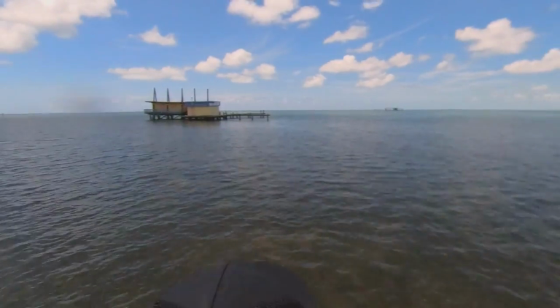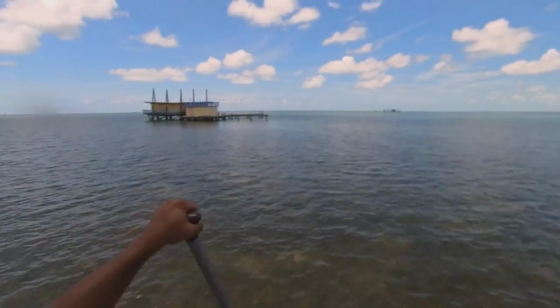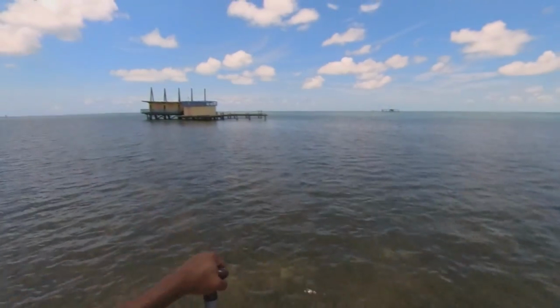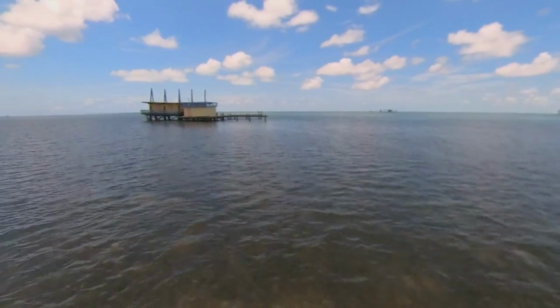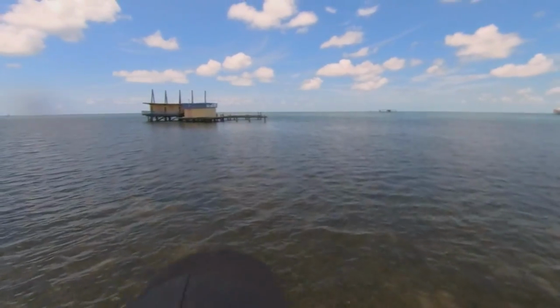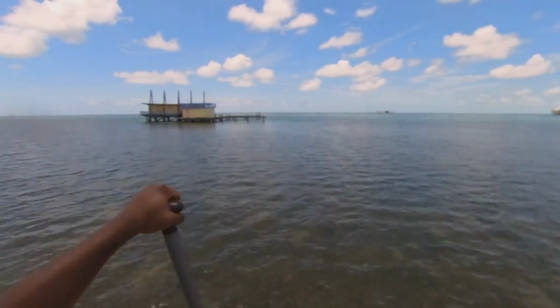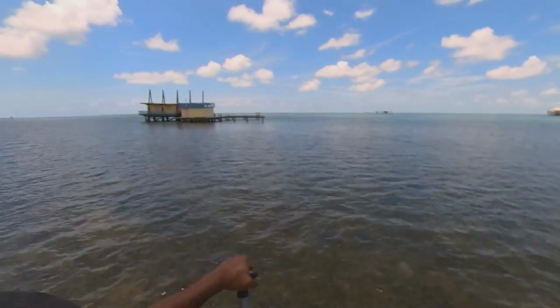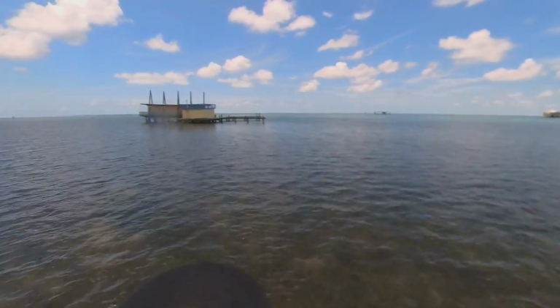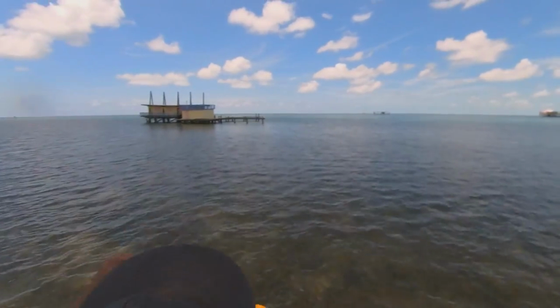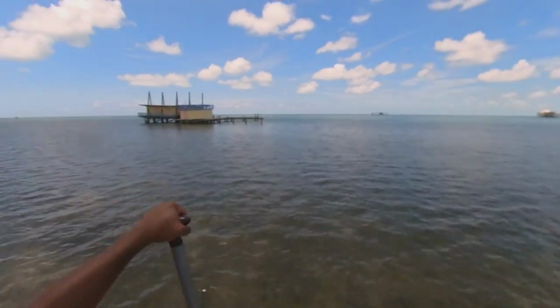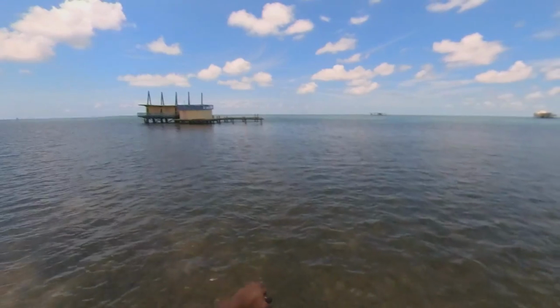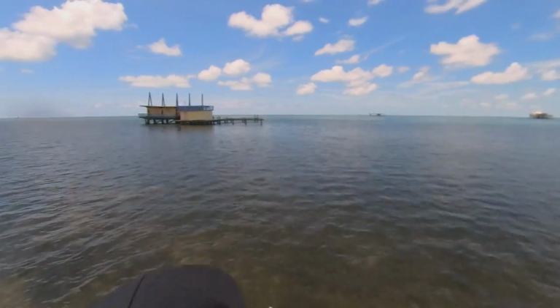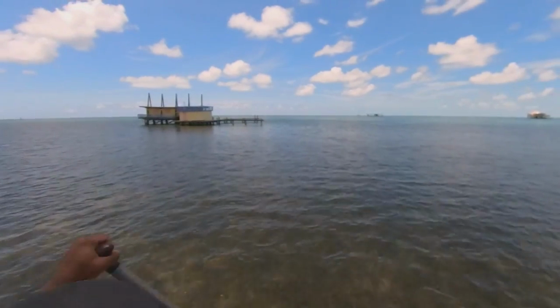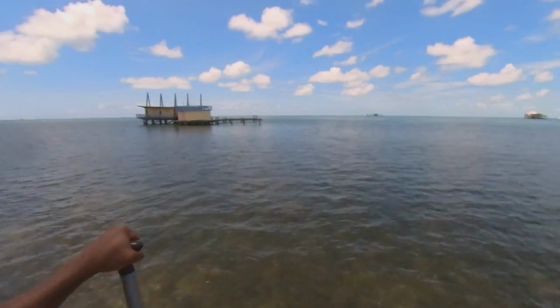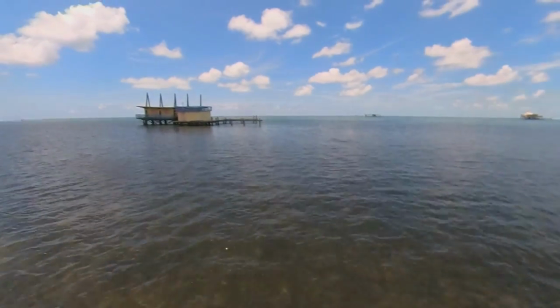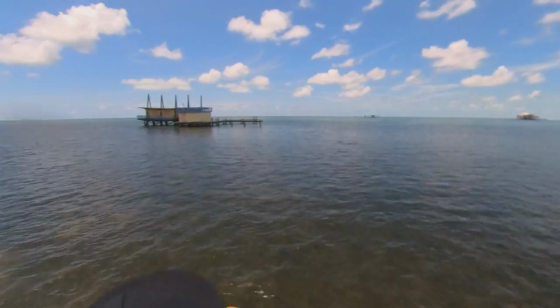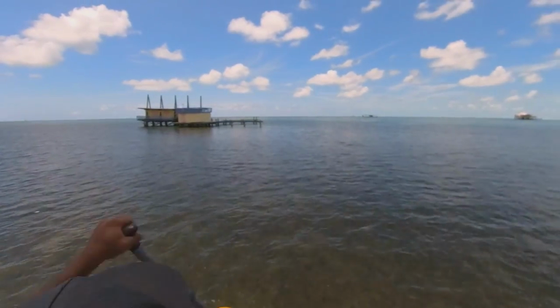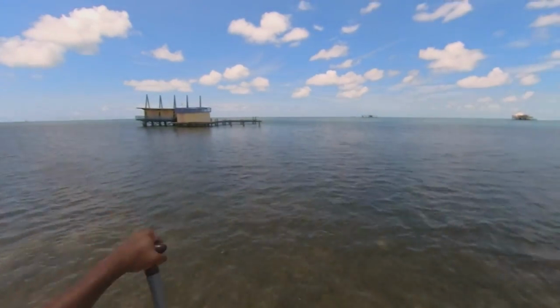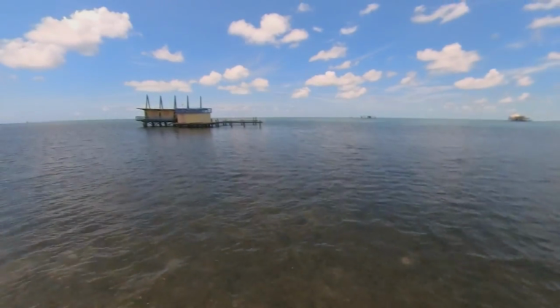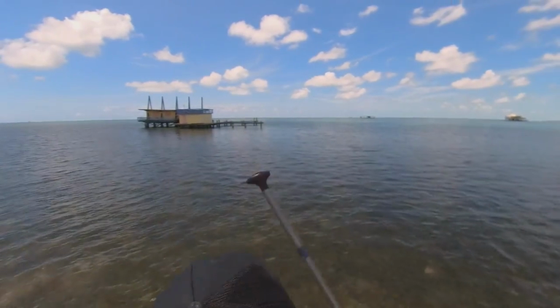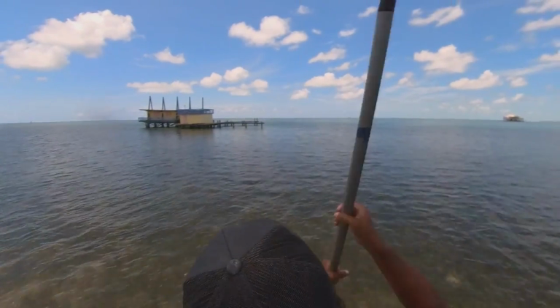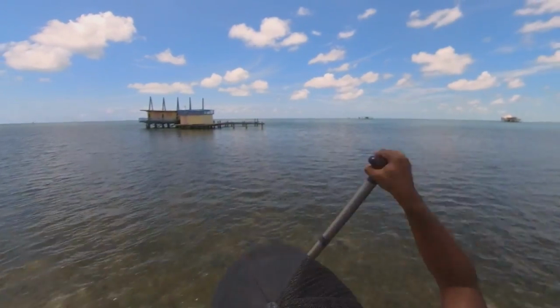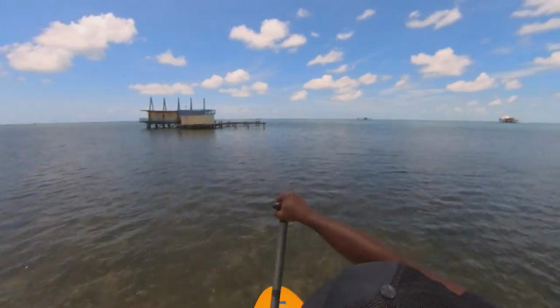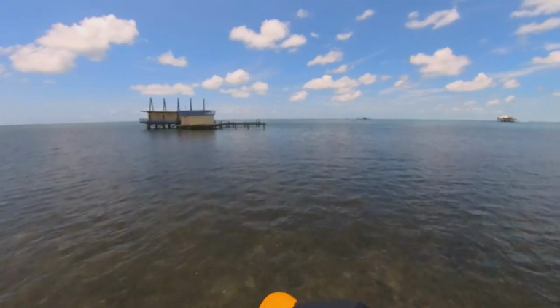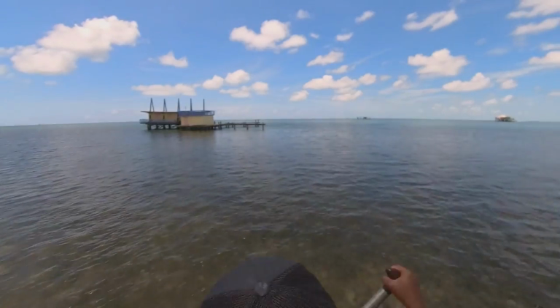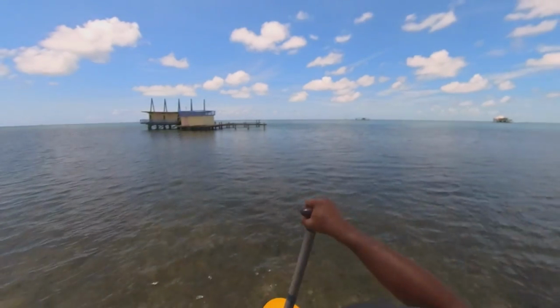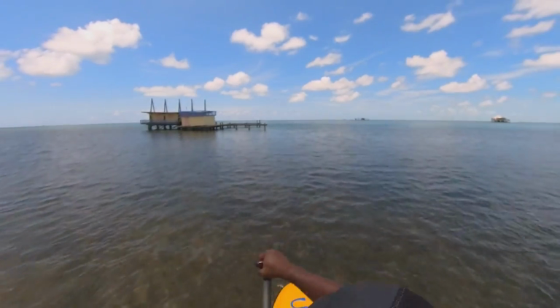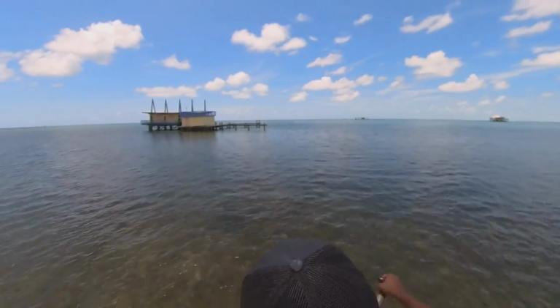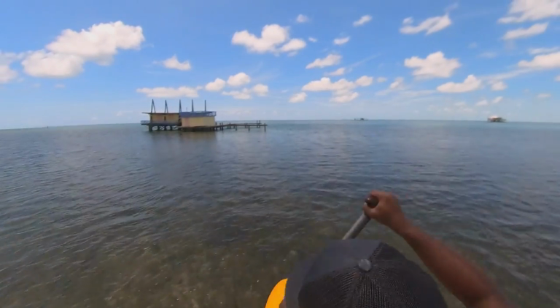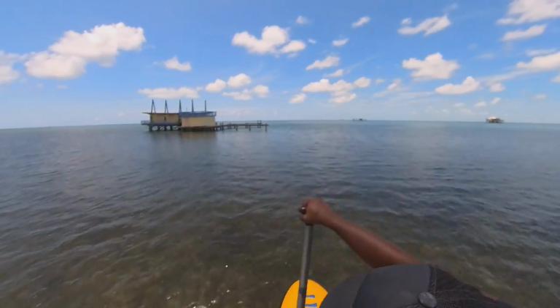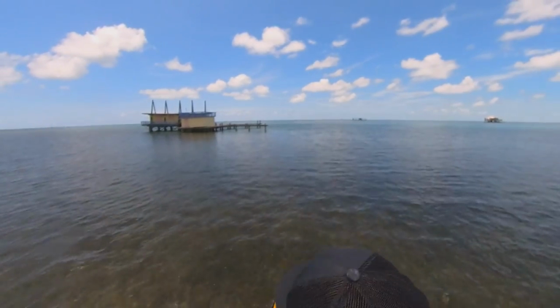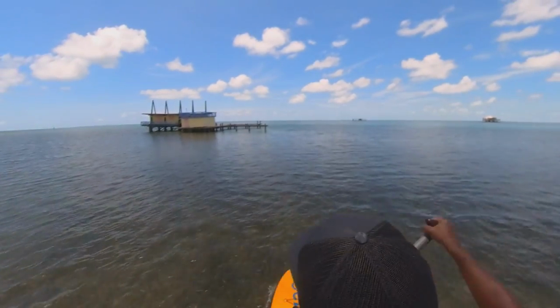And here we are. After a few more minutes of paddling, here we are at the first stilt house. We ended up visiting just one because the wind was picking up and we didn't want to get stuck out there.